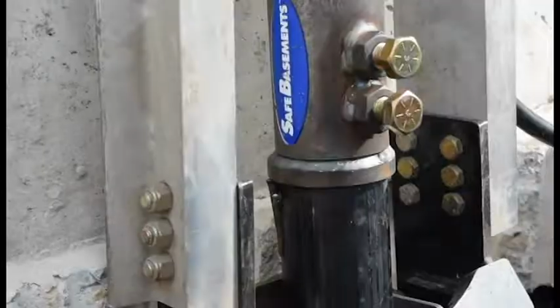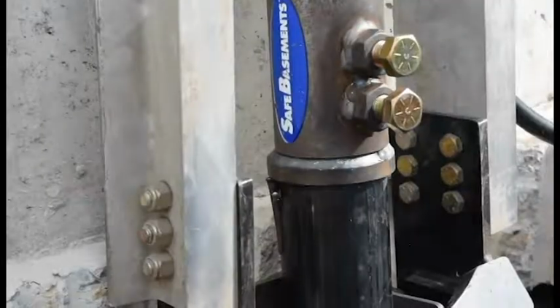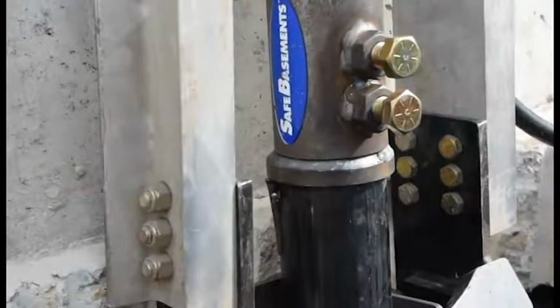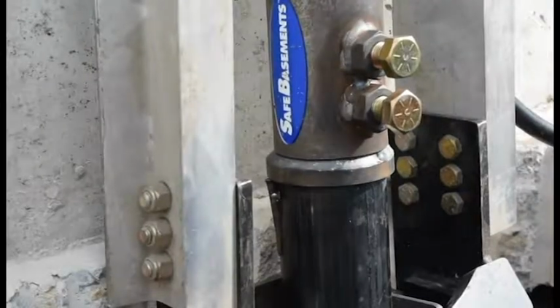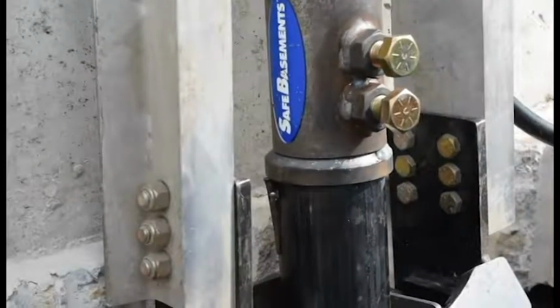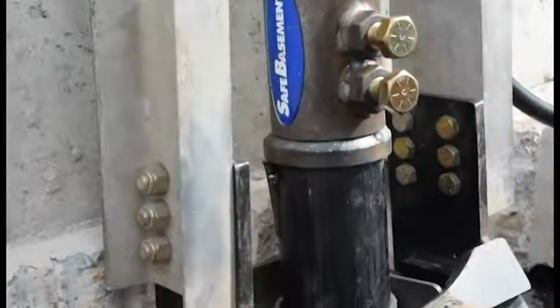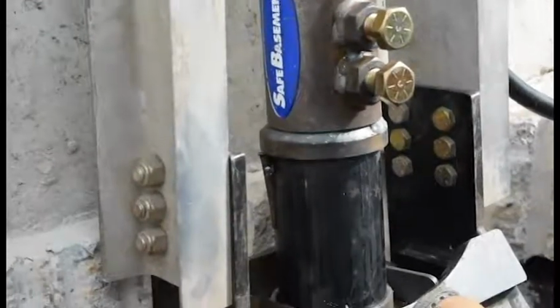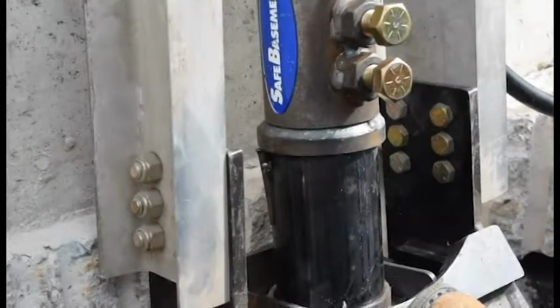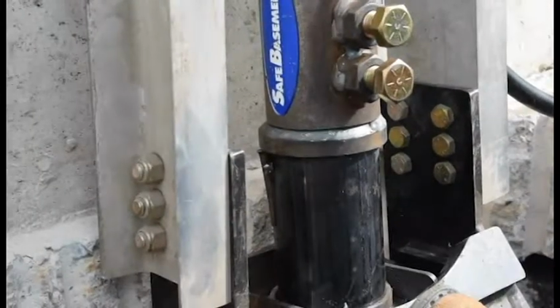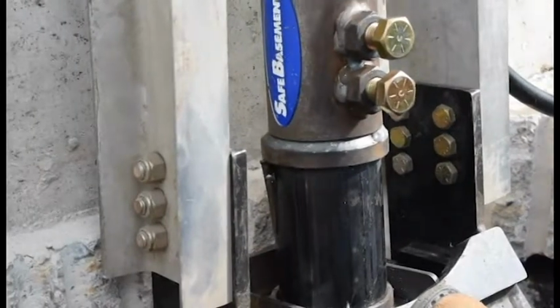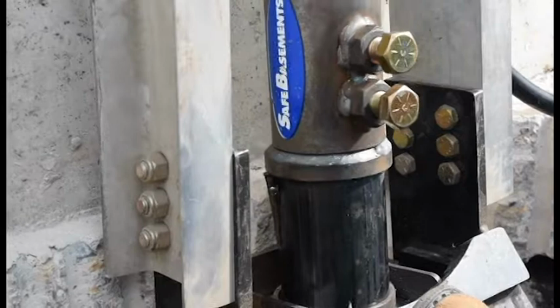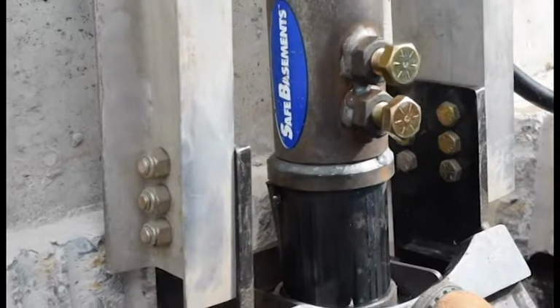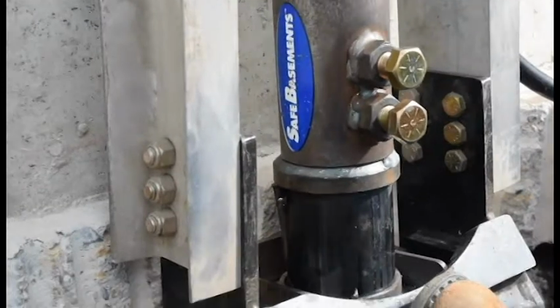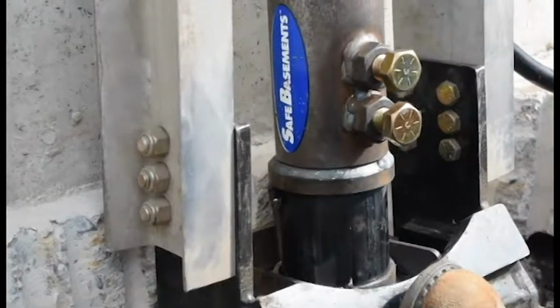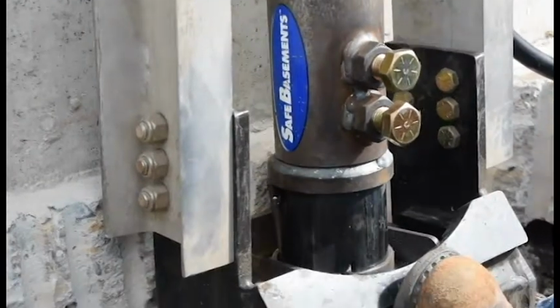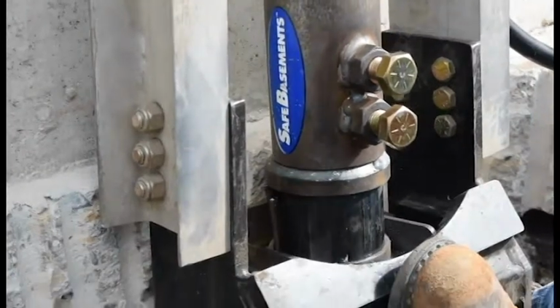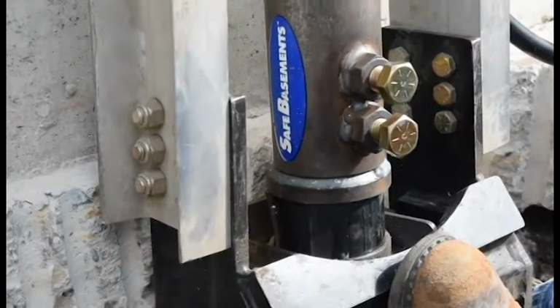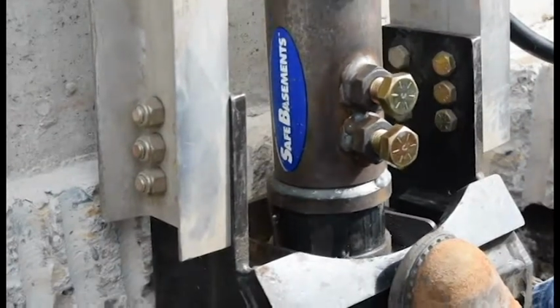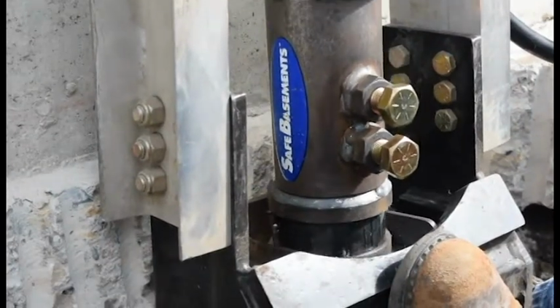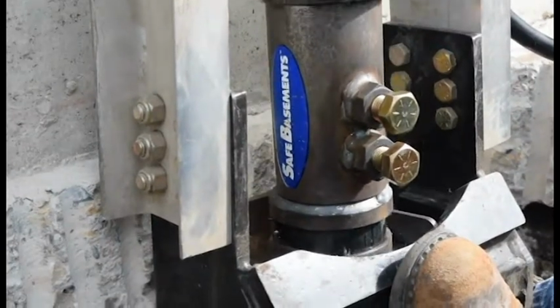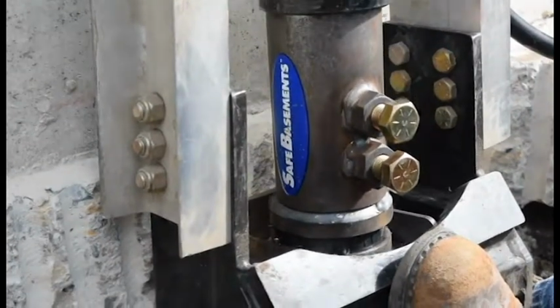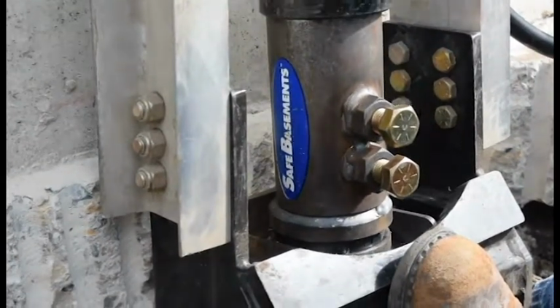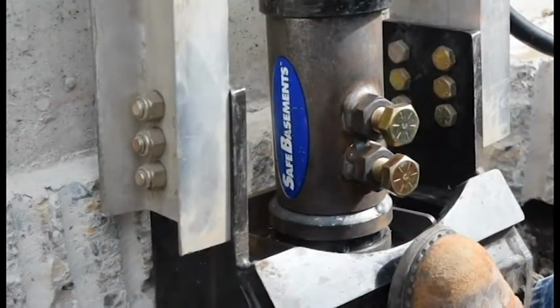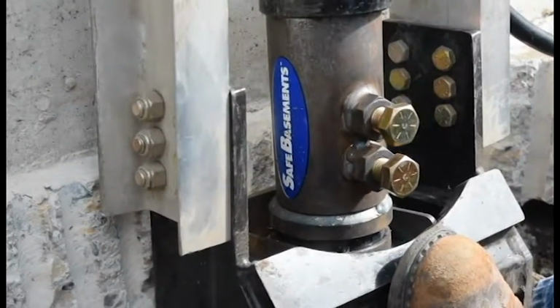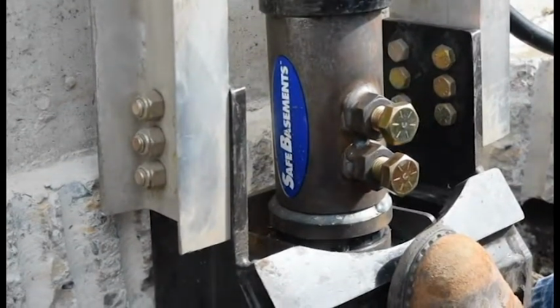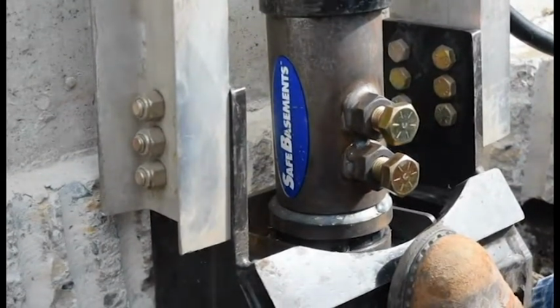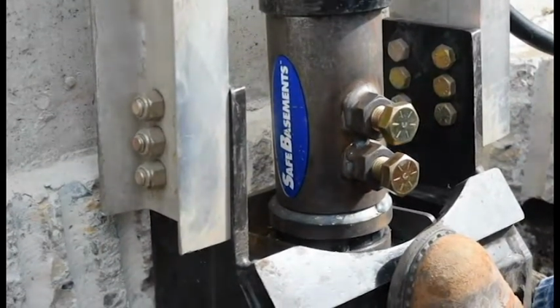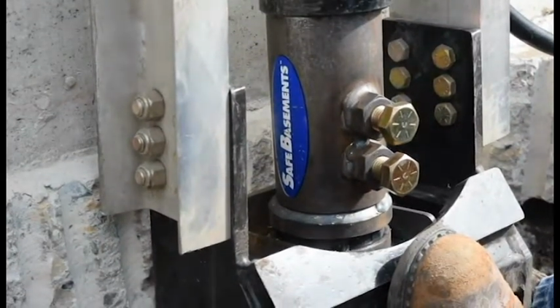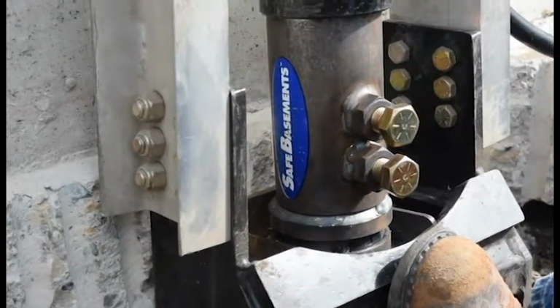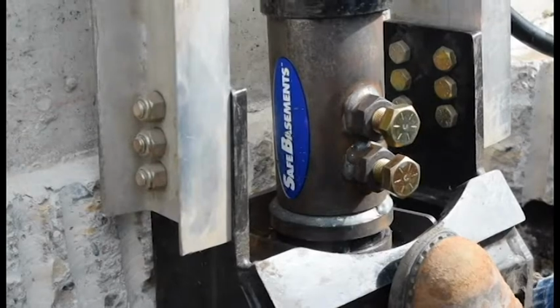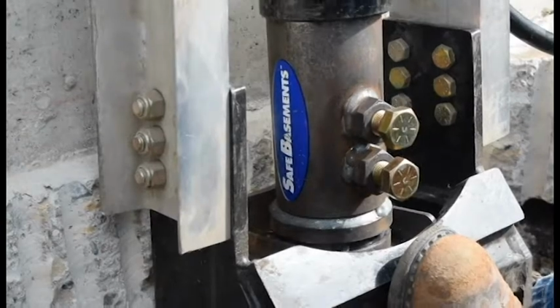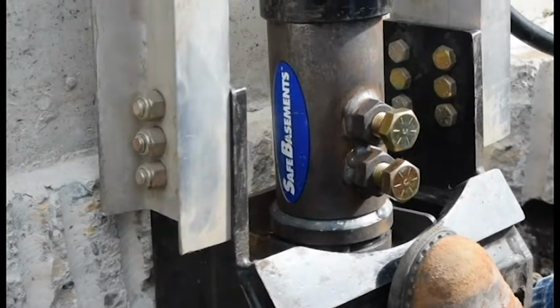Here you can see the locking wedges being seated into the pier bracket. This is going to create a very stable pier we can continue to push on.